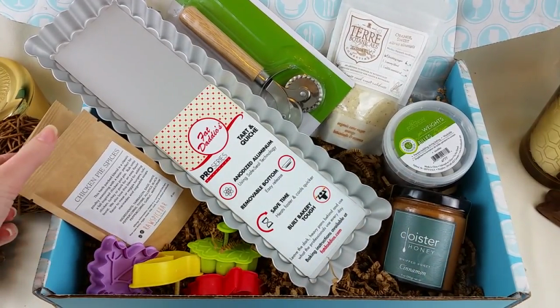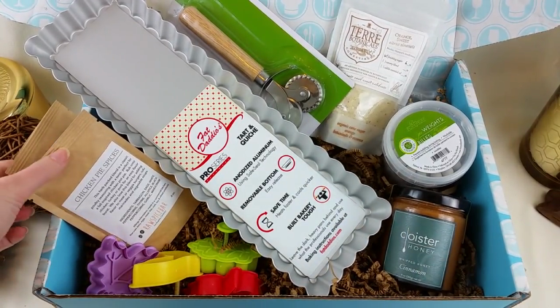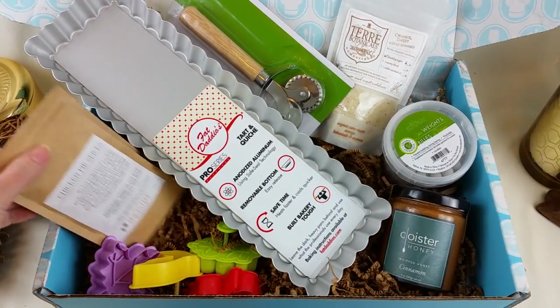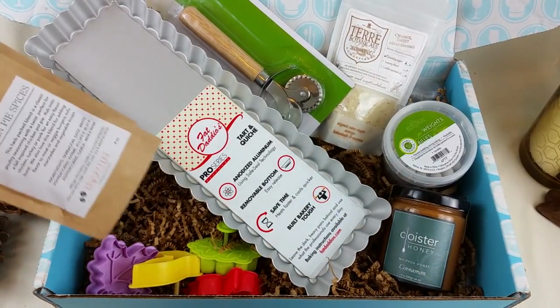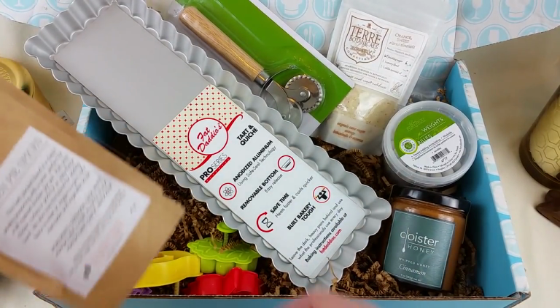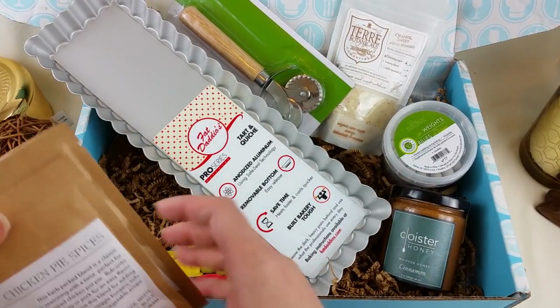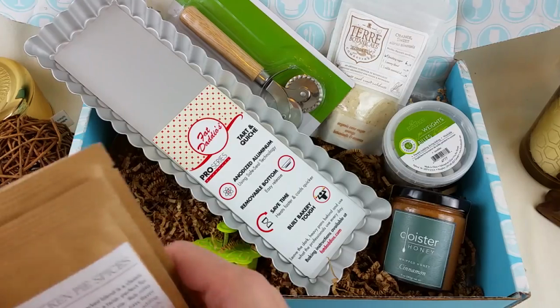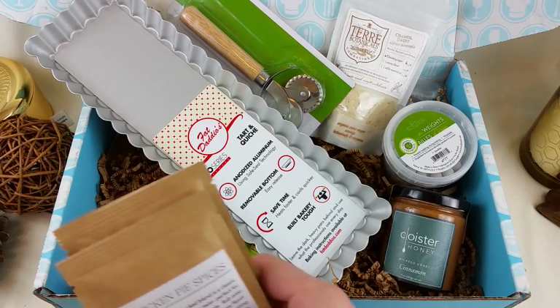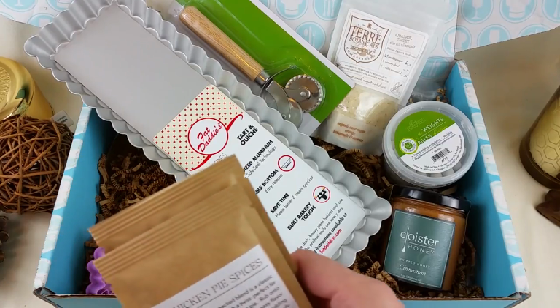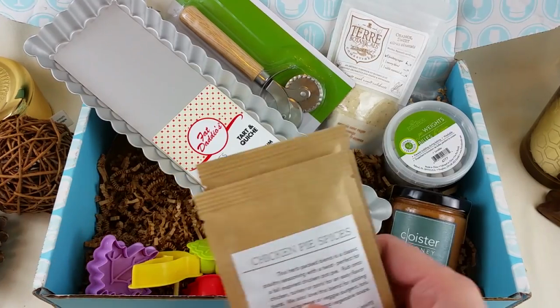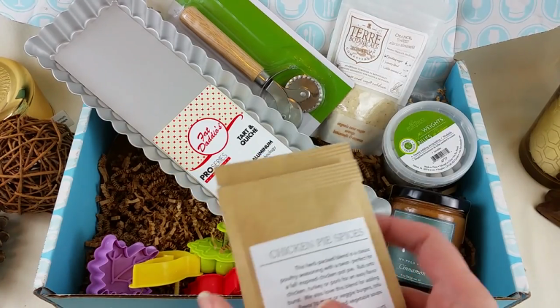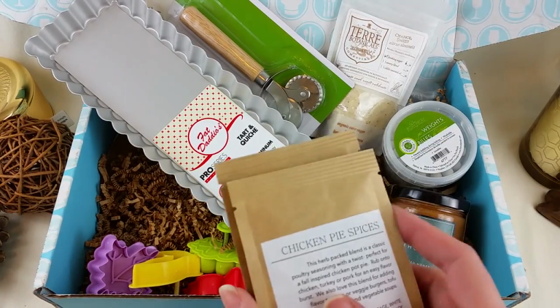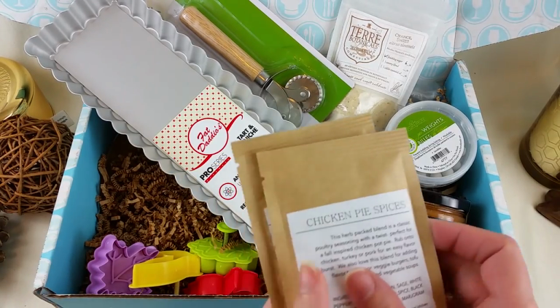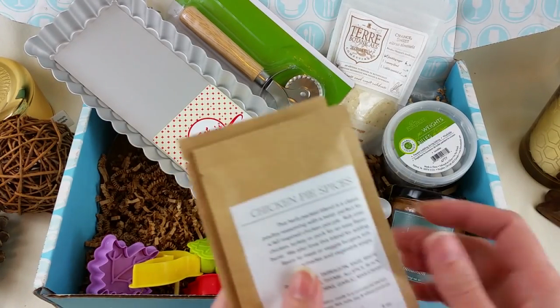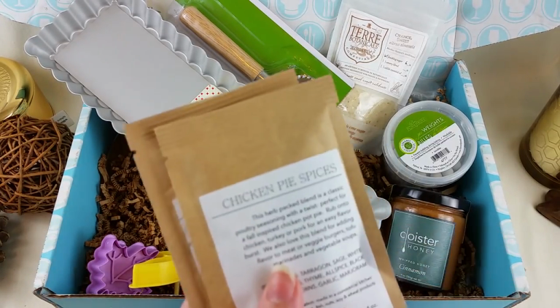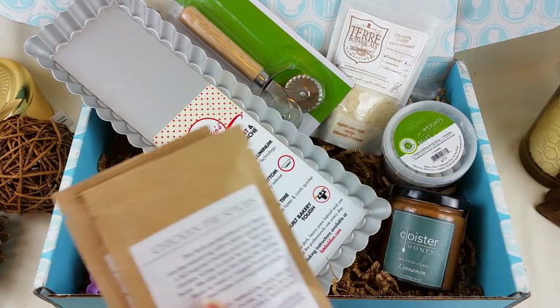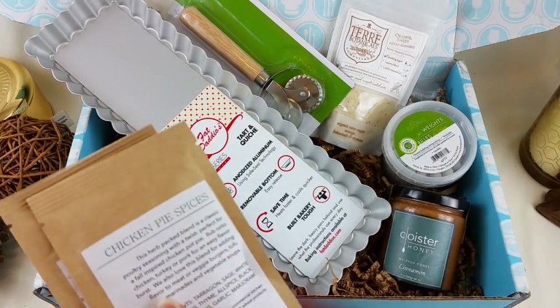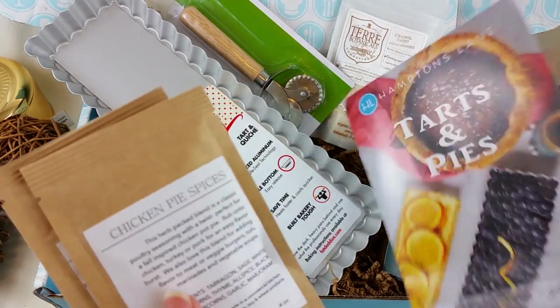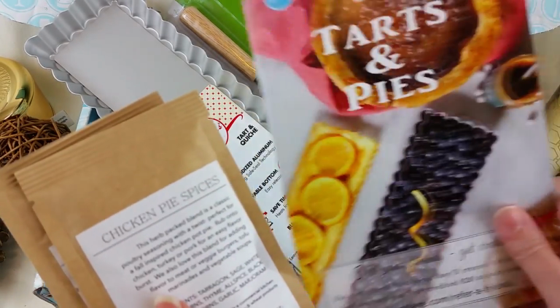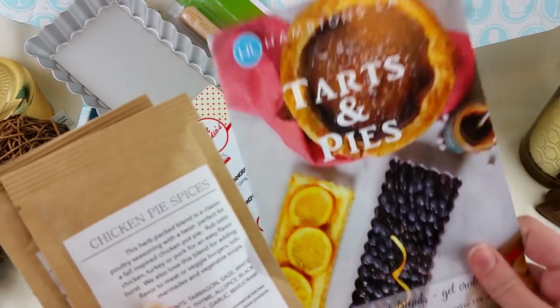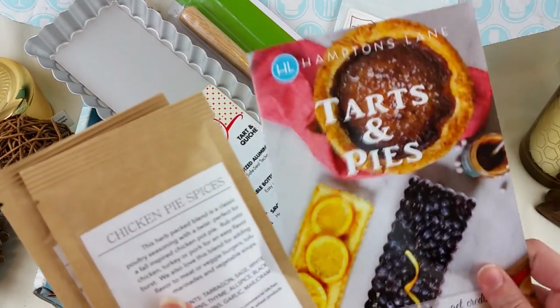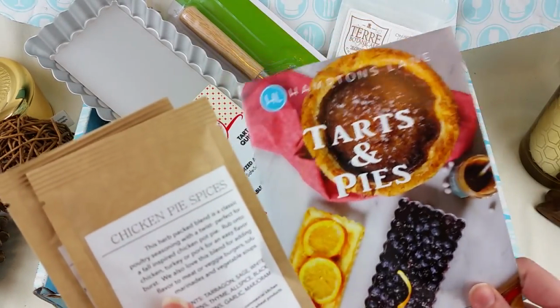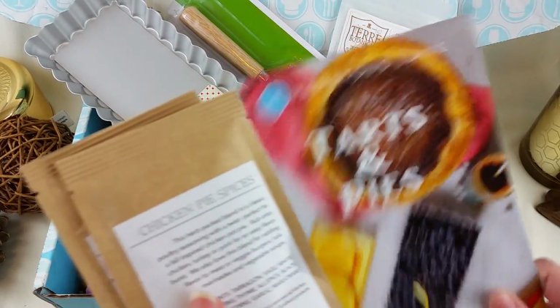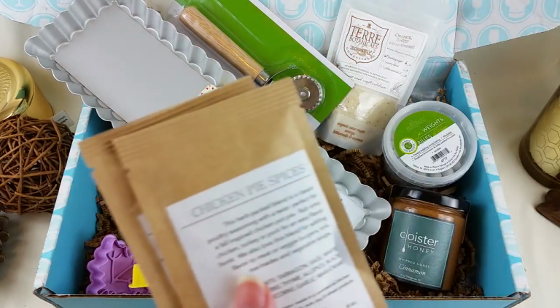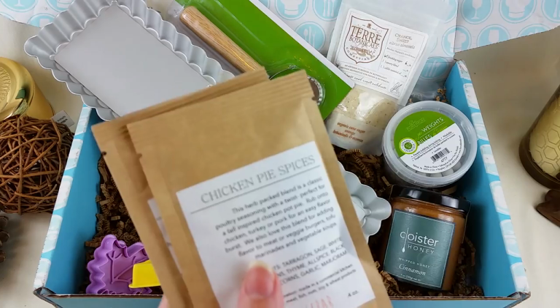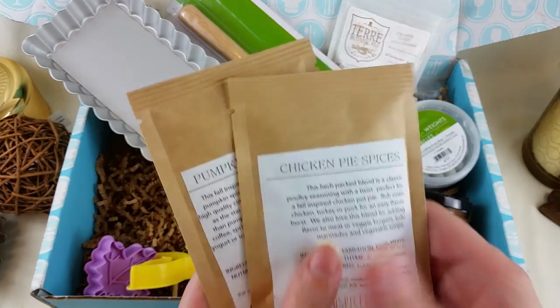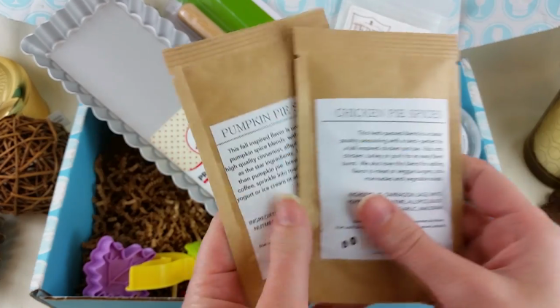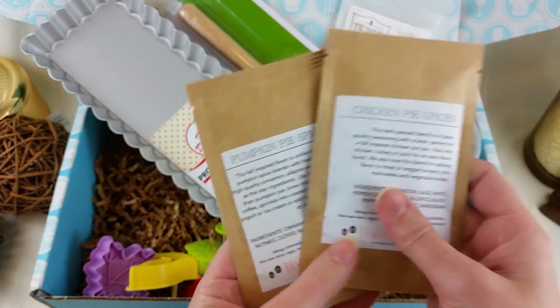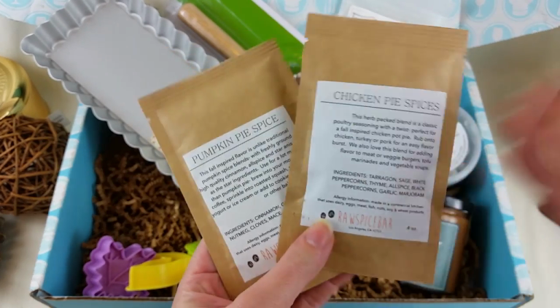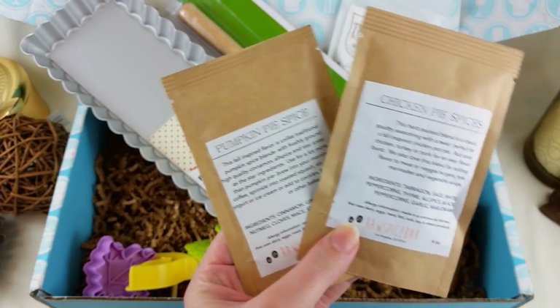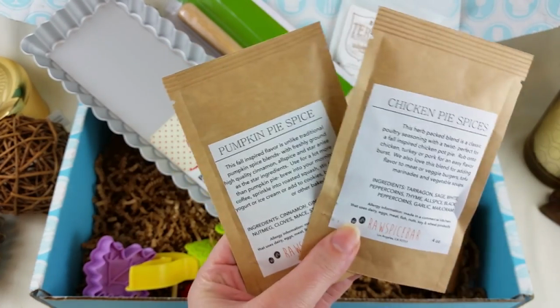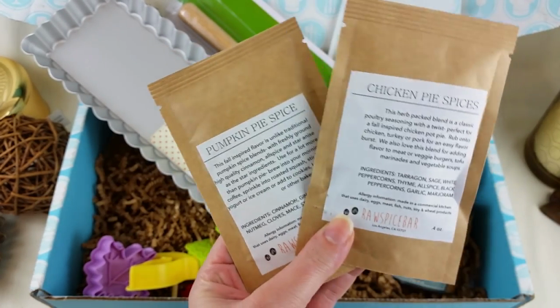Hamptons Lane has a whole bunch of recipes that you can find online and in their little pamphlet as well, so there's a lot of things to pick from.